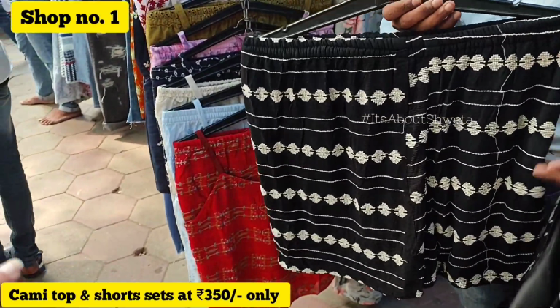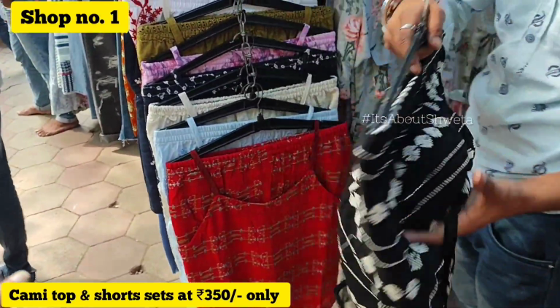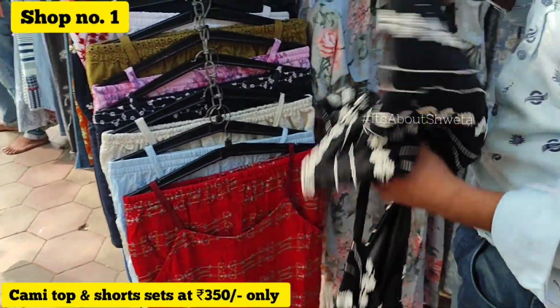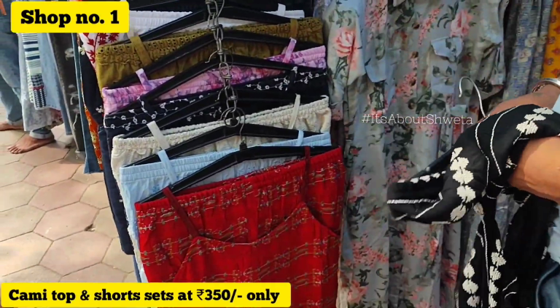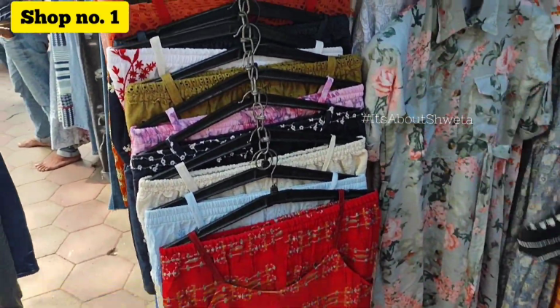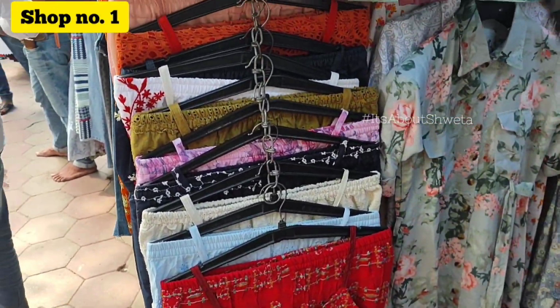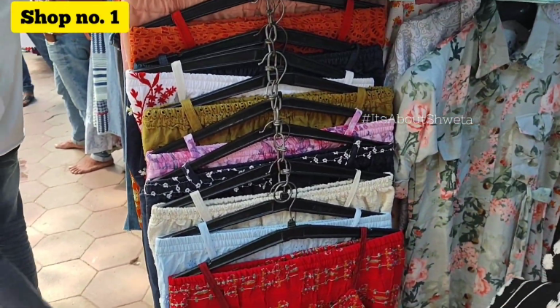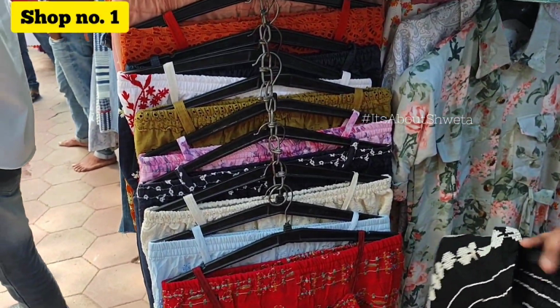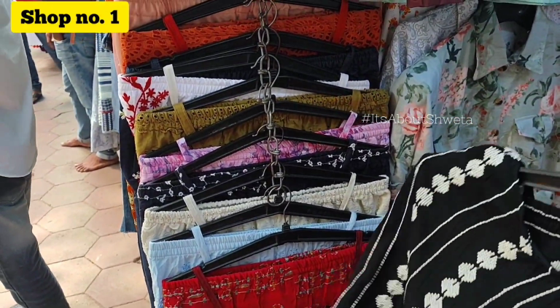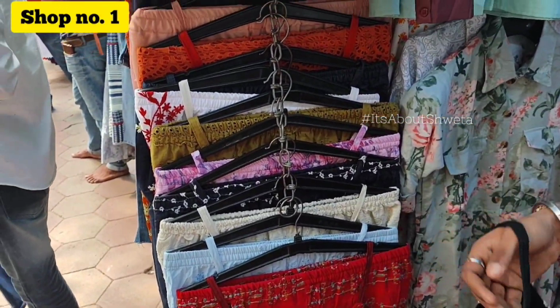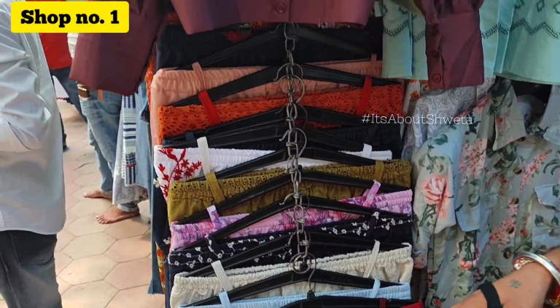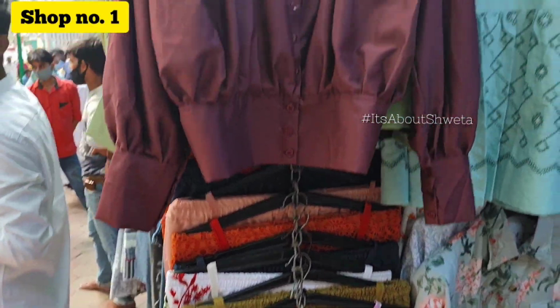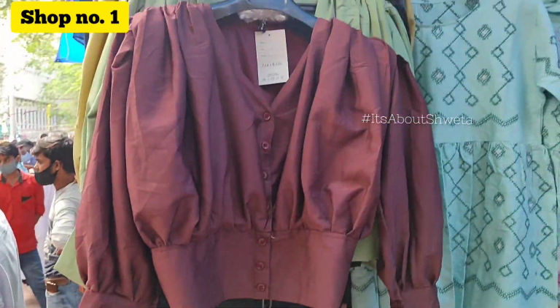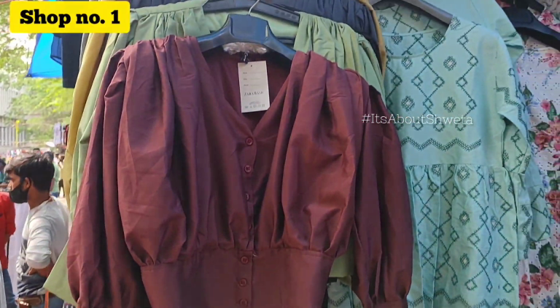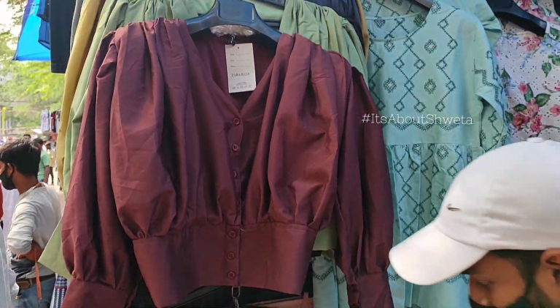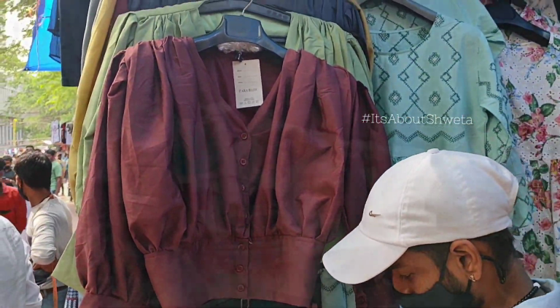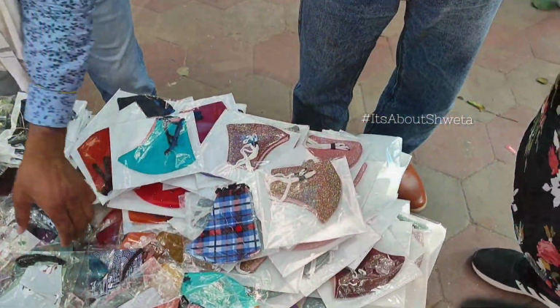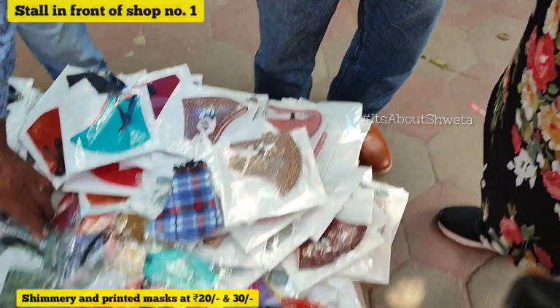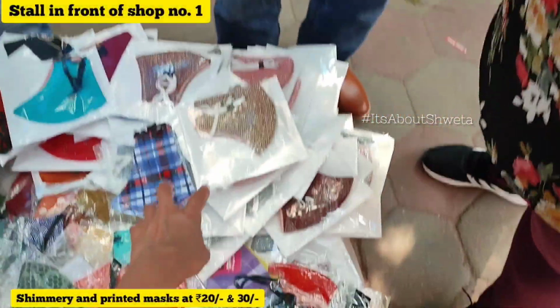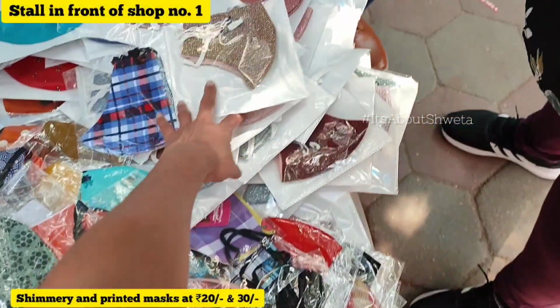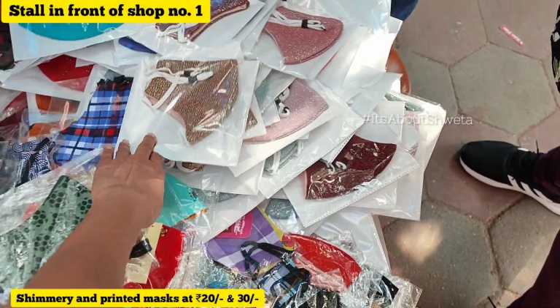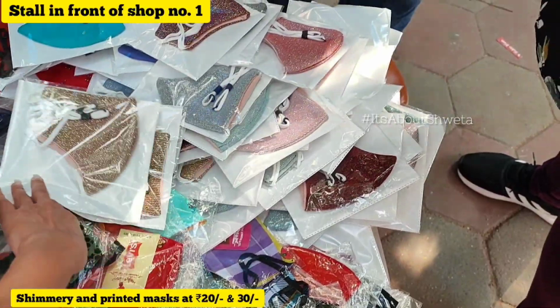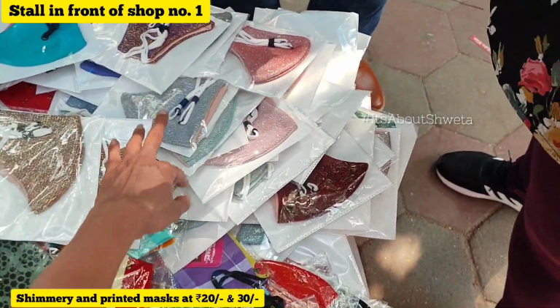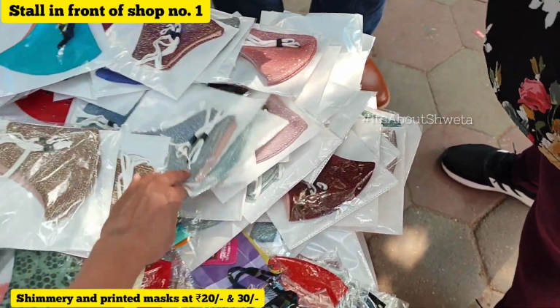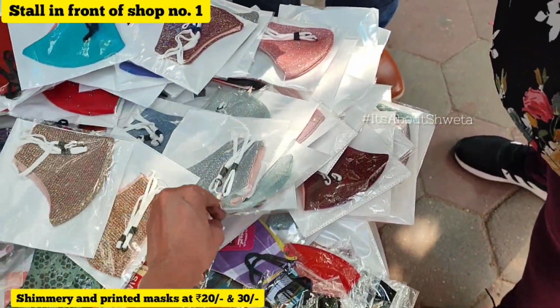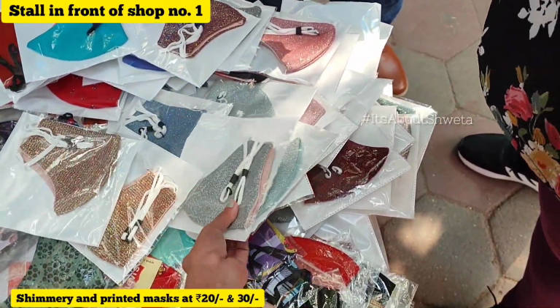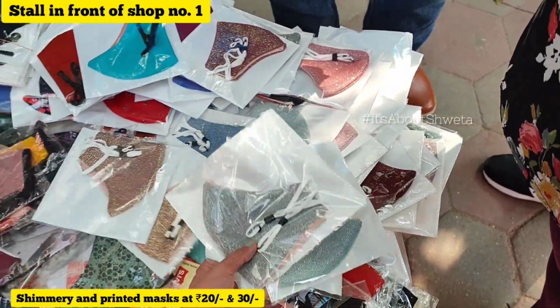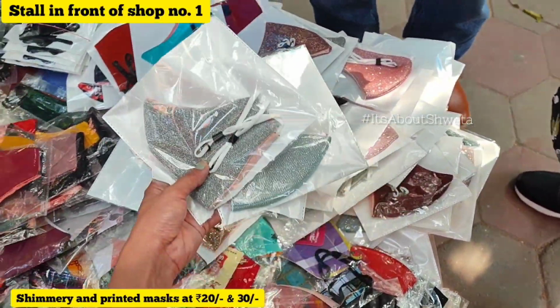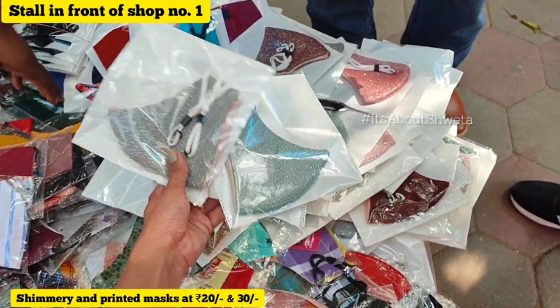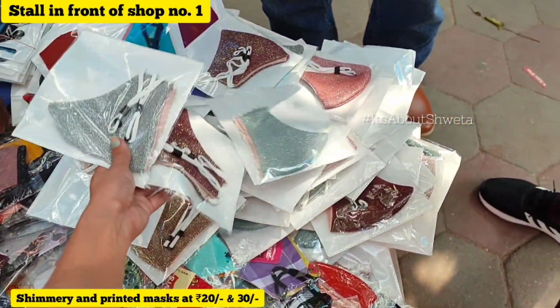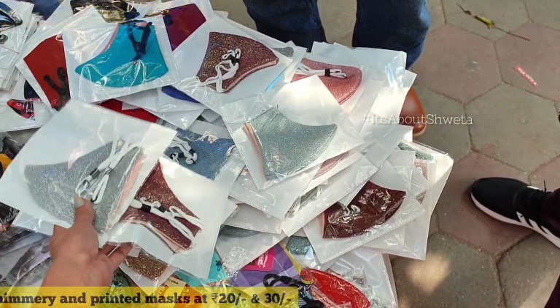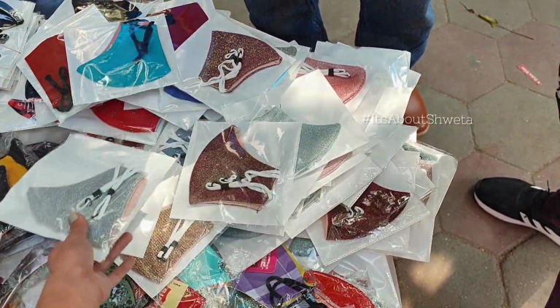Shop number 1 had cami tops and shorts. I got all the orange color options. This top I have also seen in Zara for around 1500 rupees, but it was available right here in shop number 1.